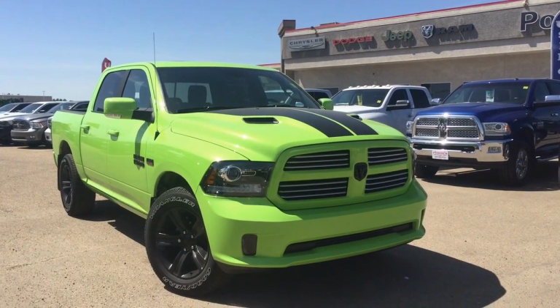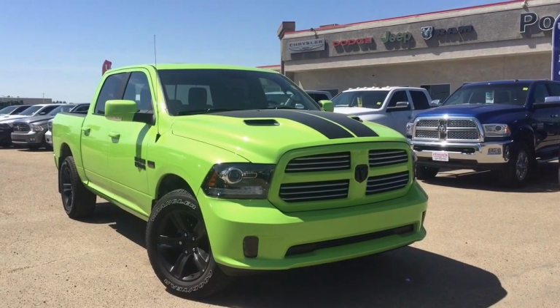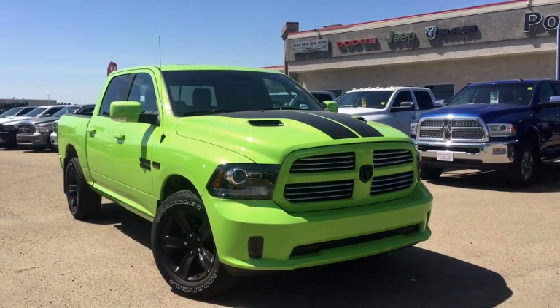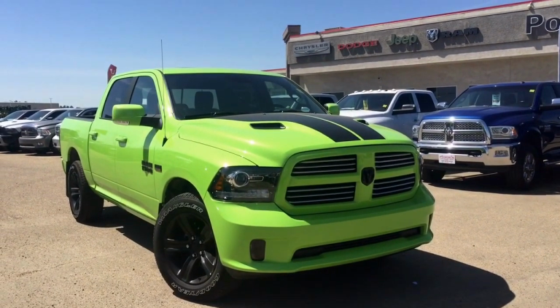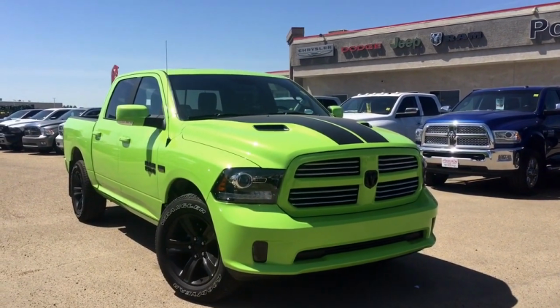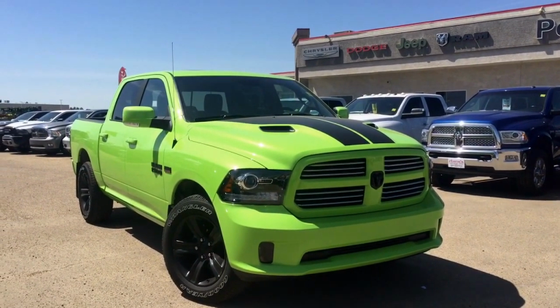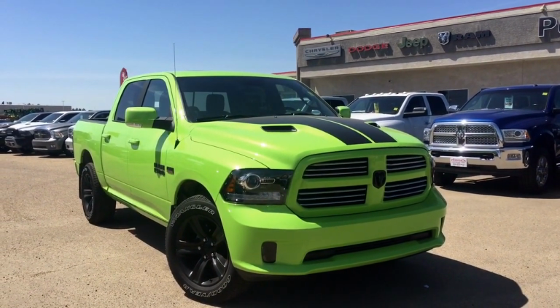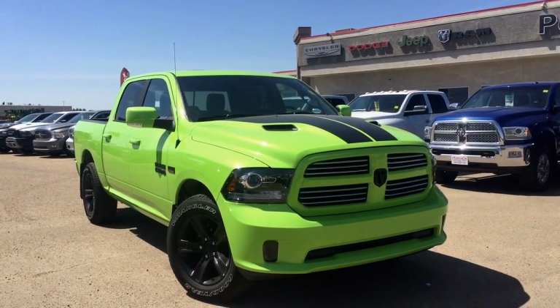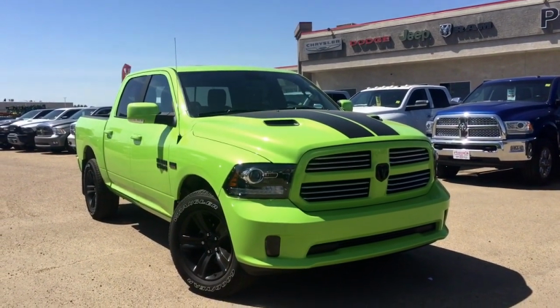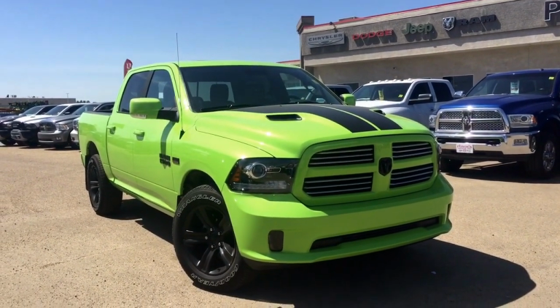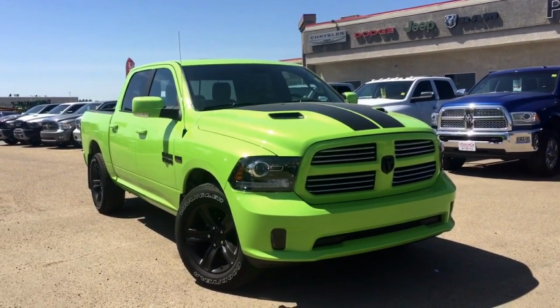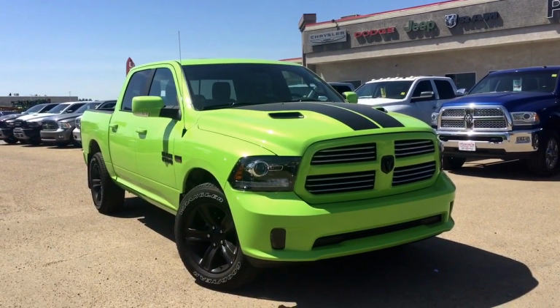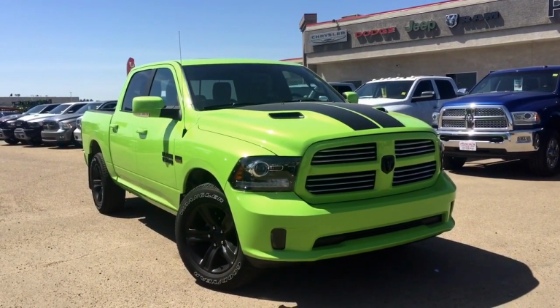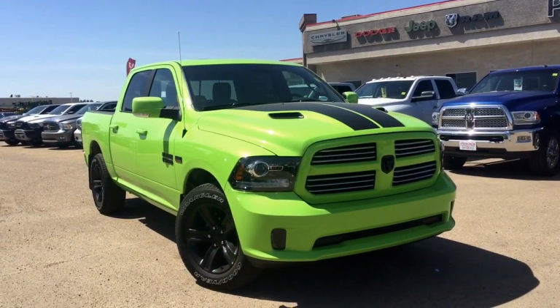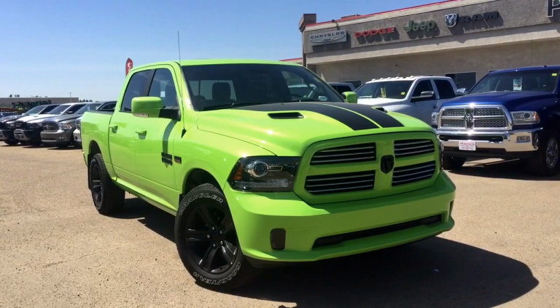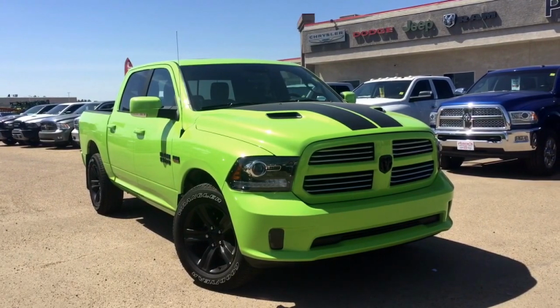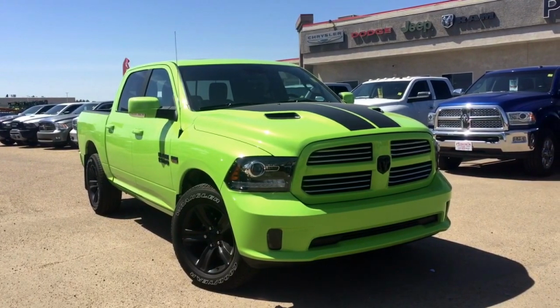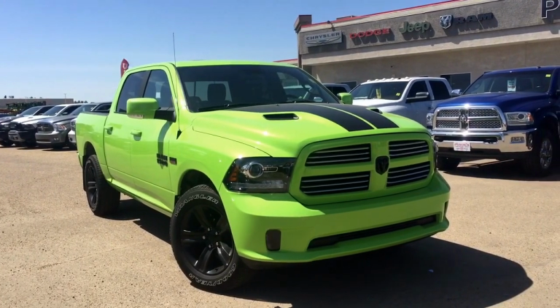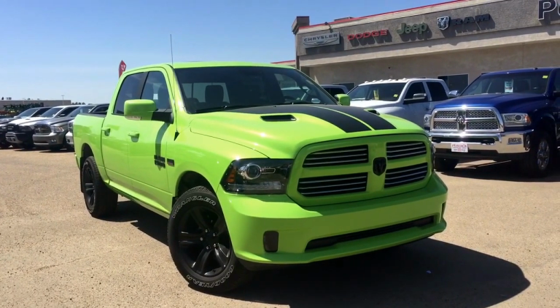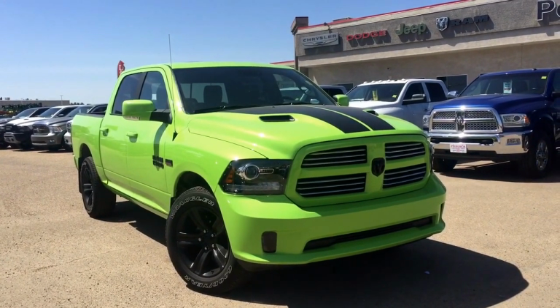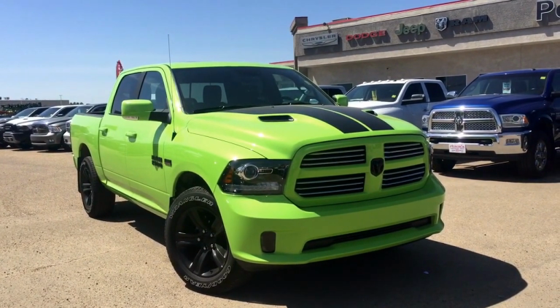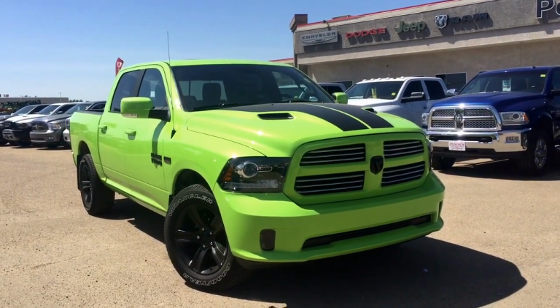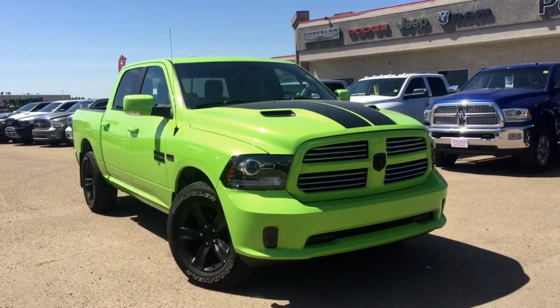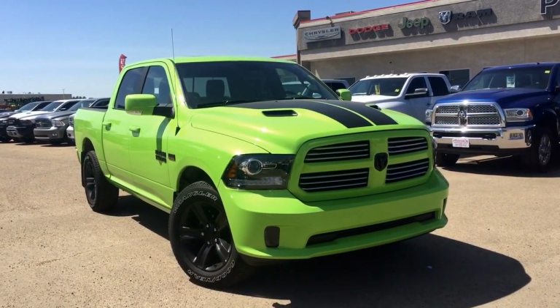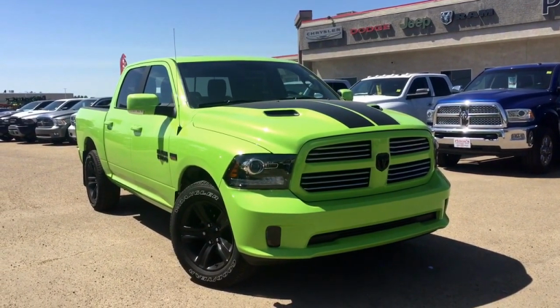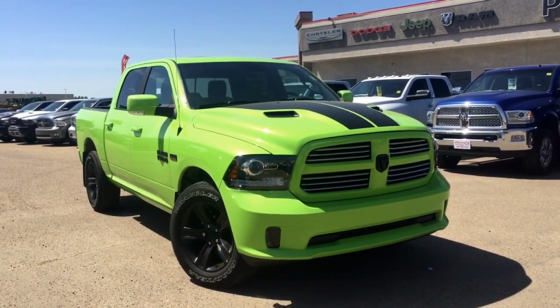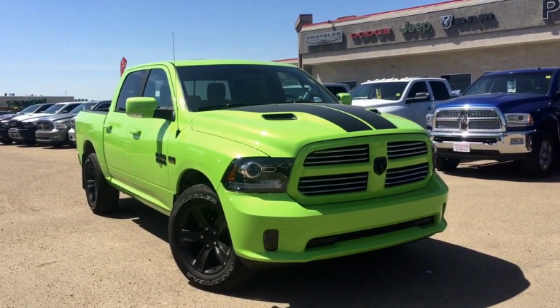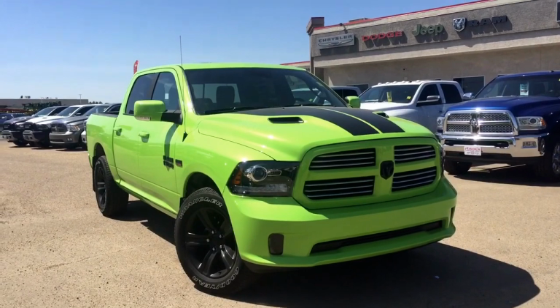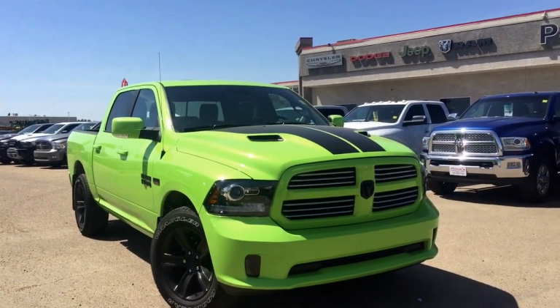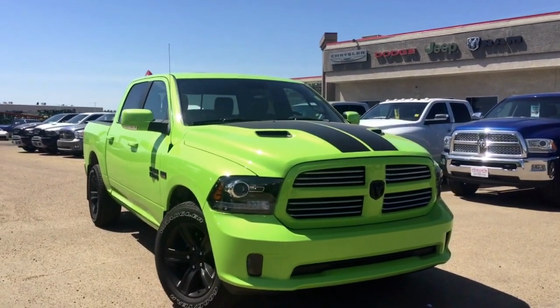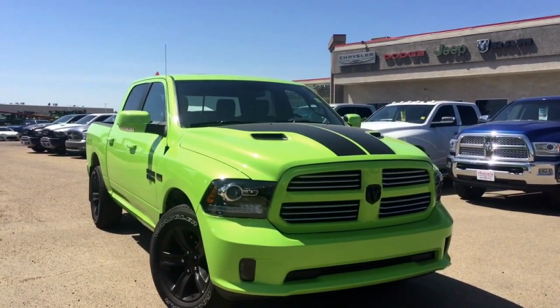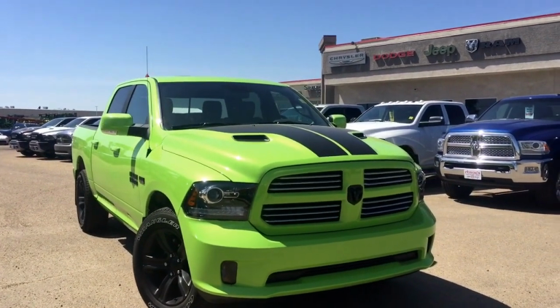Hey guys, this is Sarah with Pinocchio Chrysler, and today I'm going to be taking you on a walk around on a pre-owned 2017 Ram 1500 Sport Crew Cab 4x4 in a beautiful sublime metallic paint coat. Look at that color — it's absolutely gorgeous.